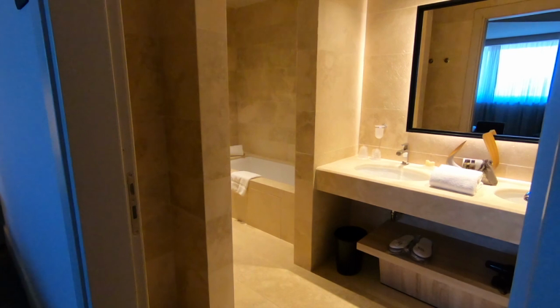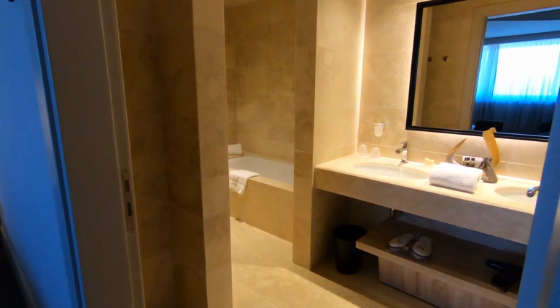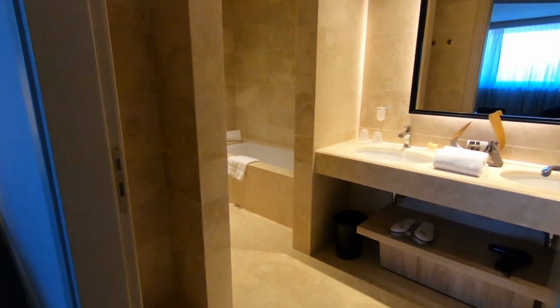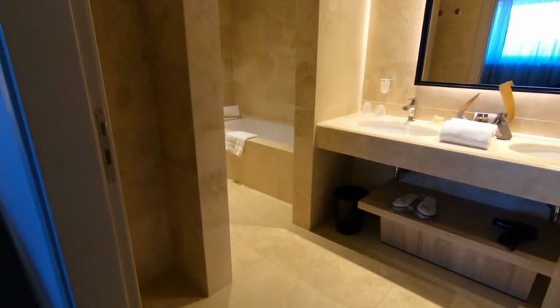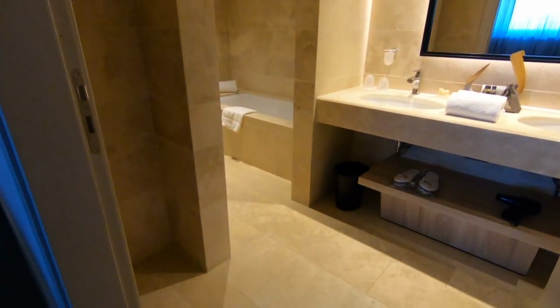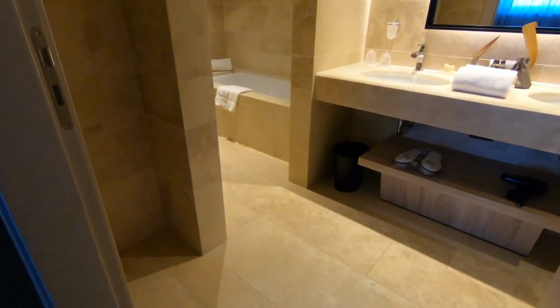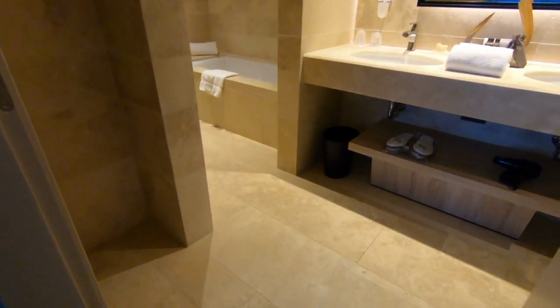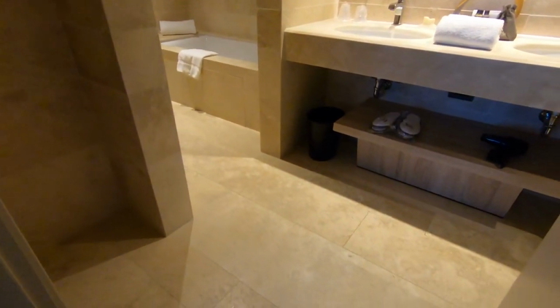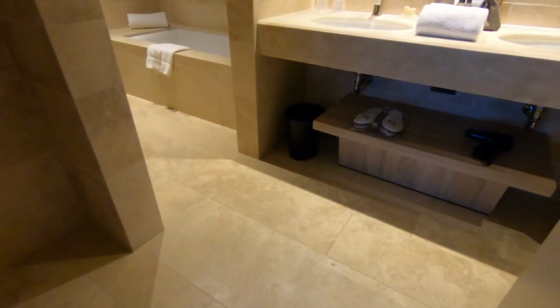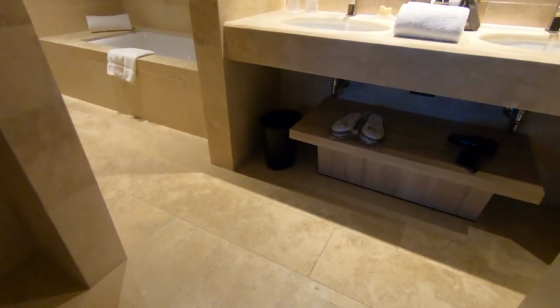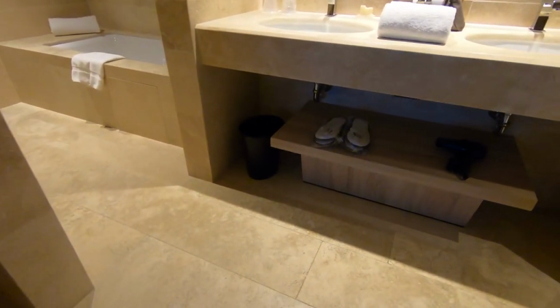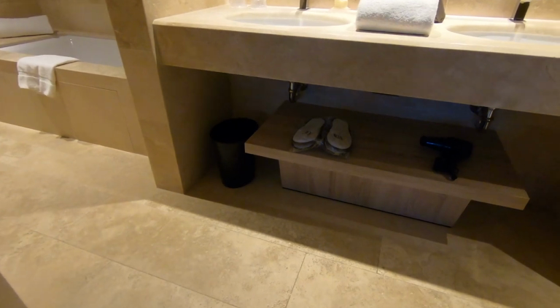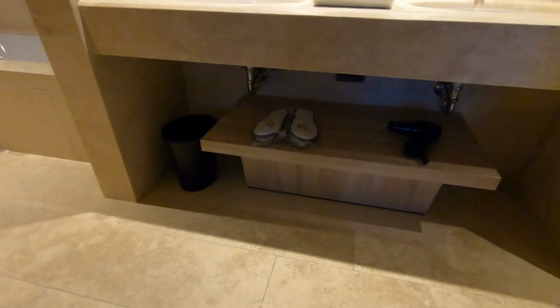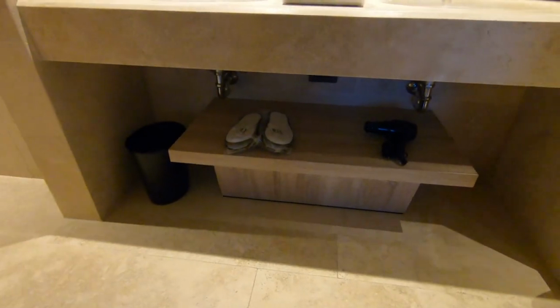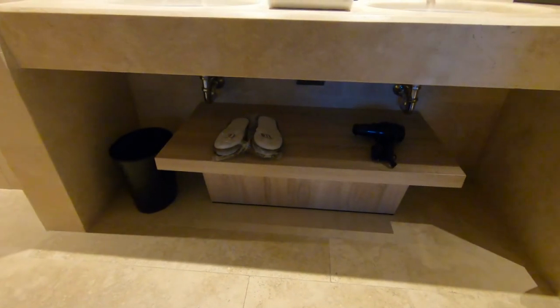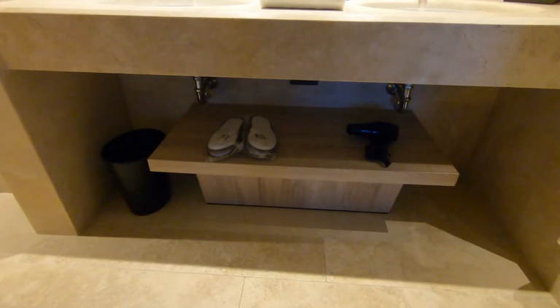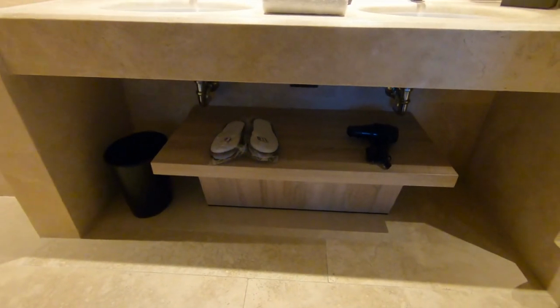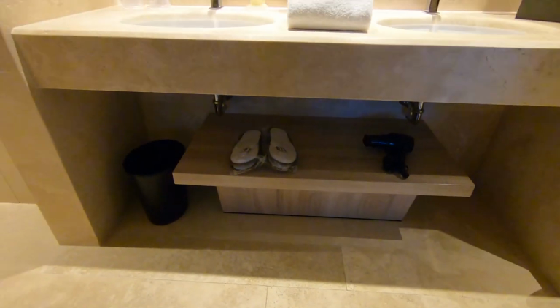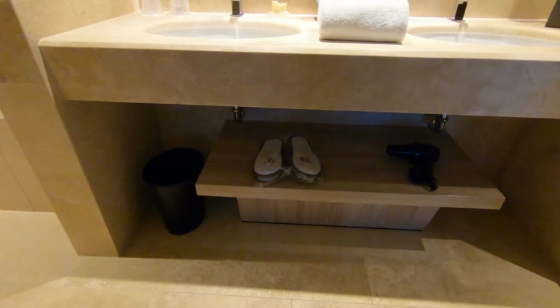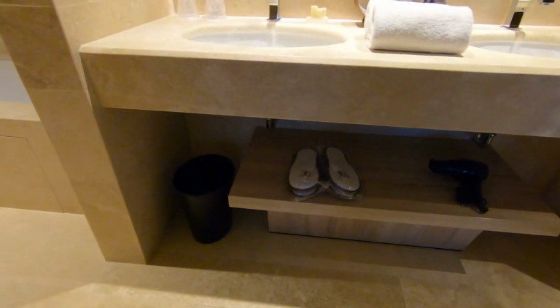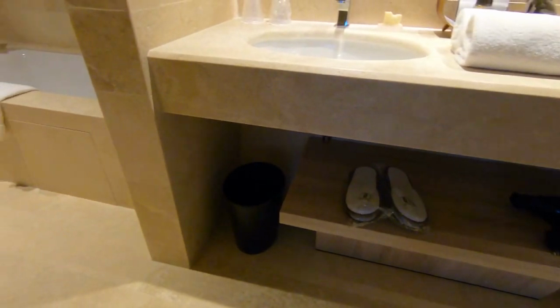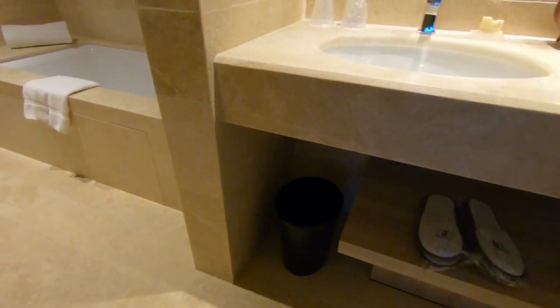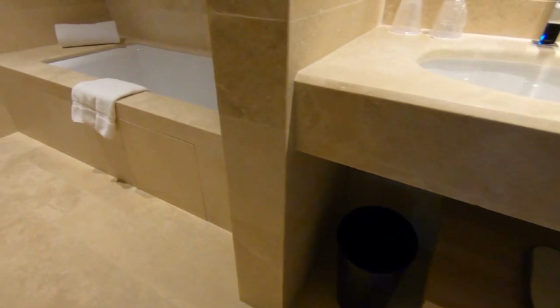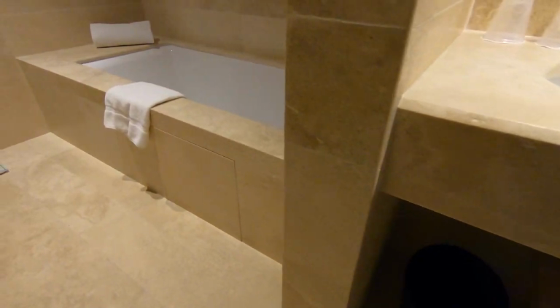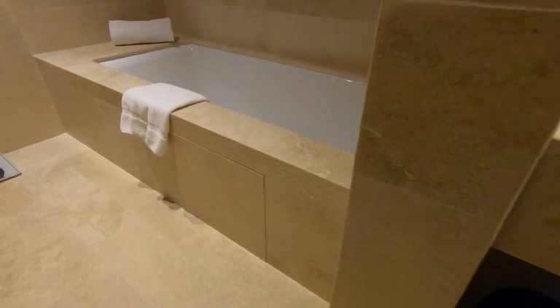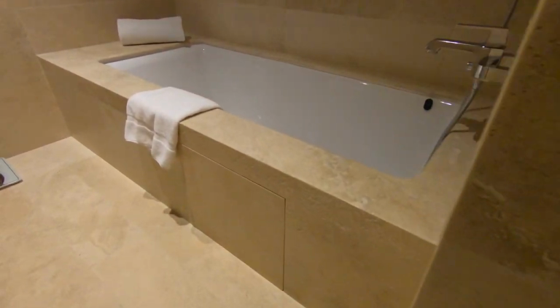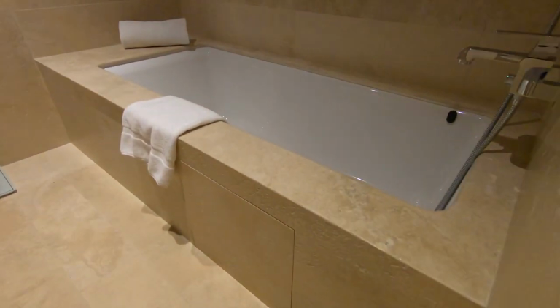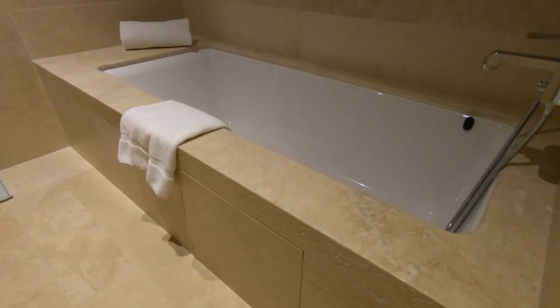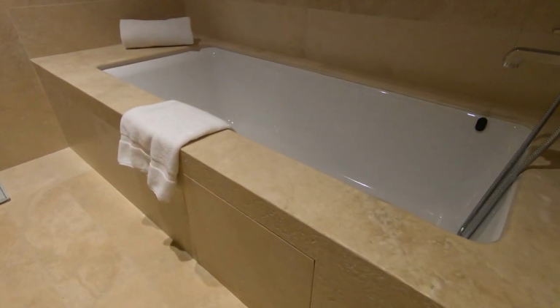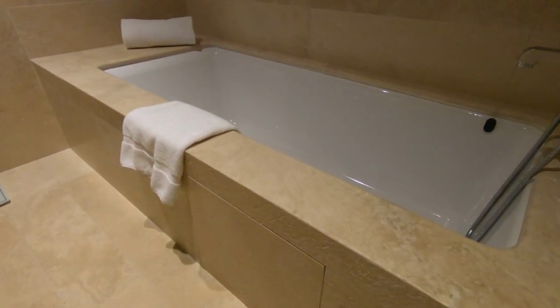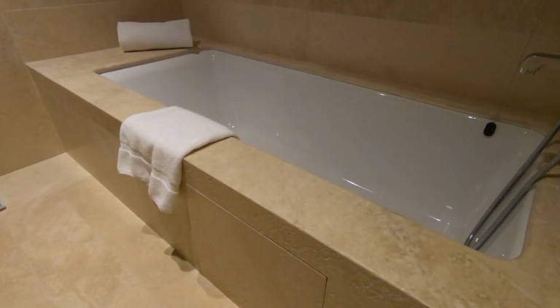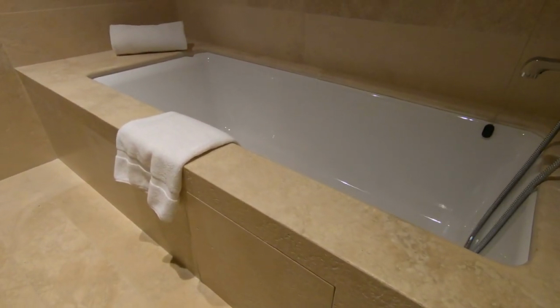Heading into the bathroom, we have slippers, a hairdryer, and some storage space under the dual sinks. You may not be able to tell in this video, but this bathtub is giant. My son could almost swim in it.